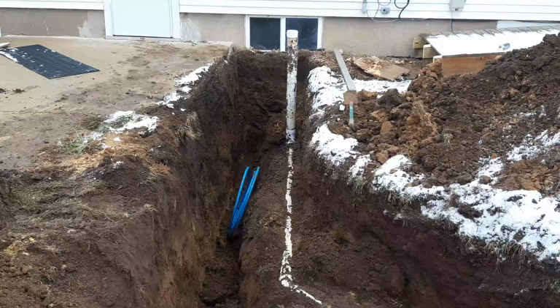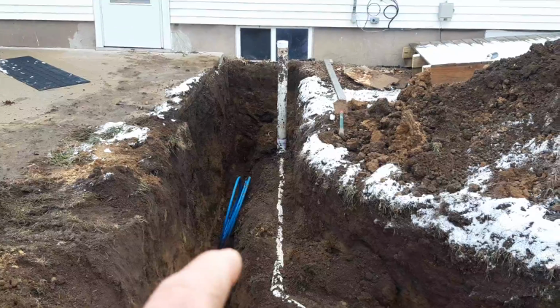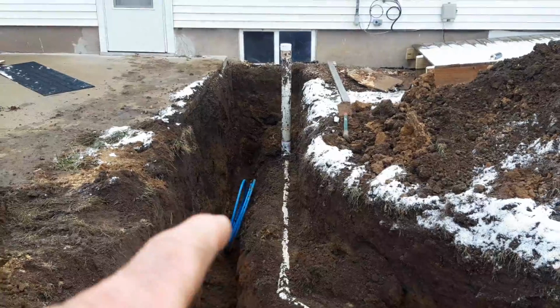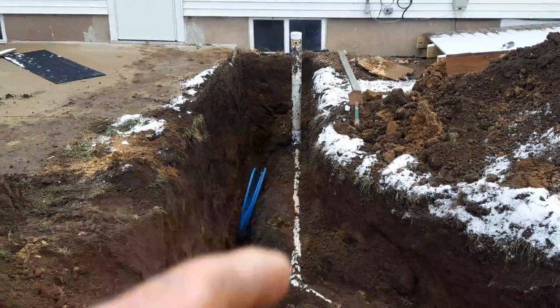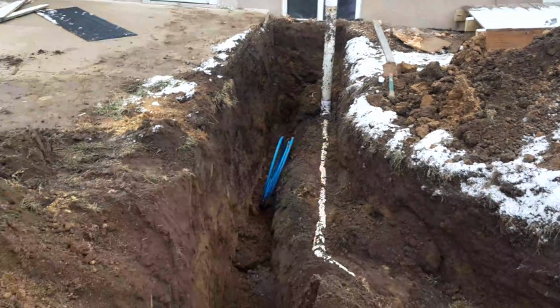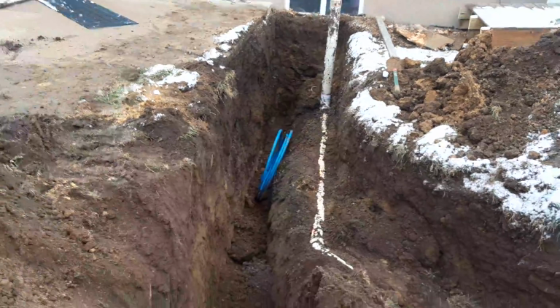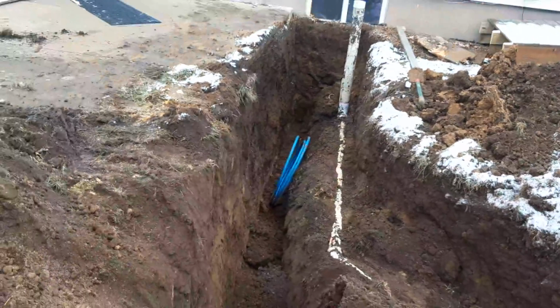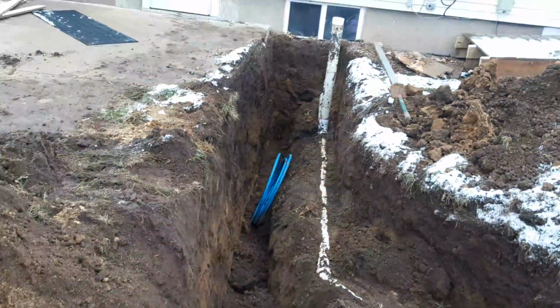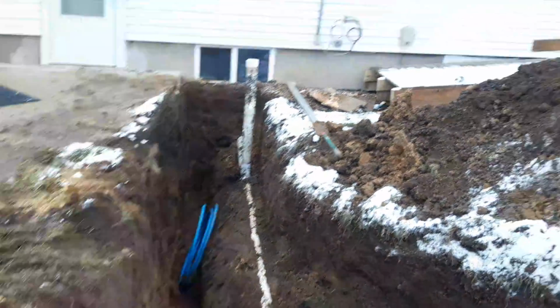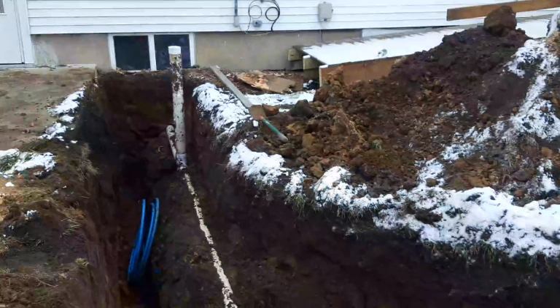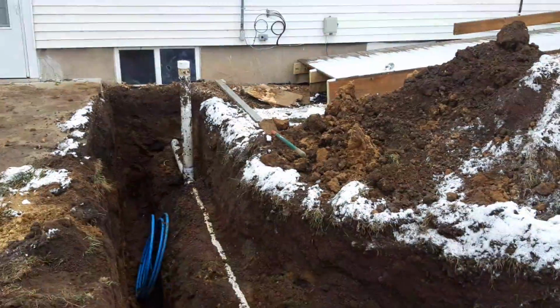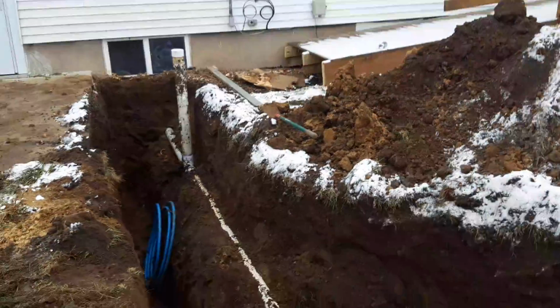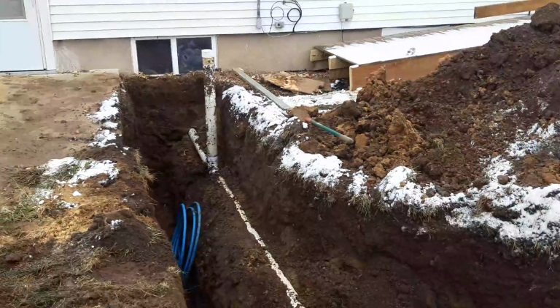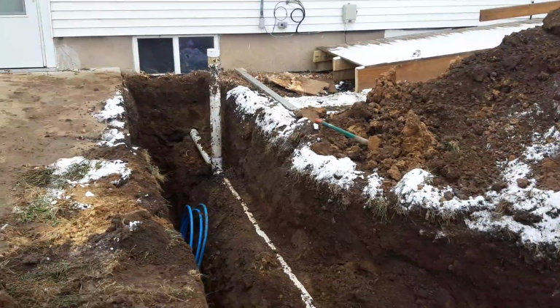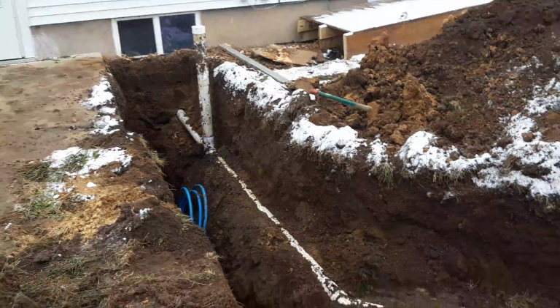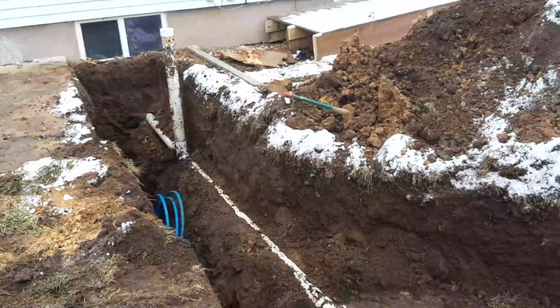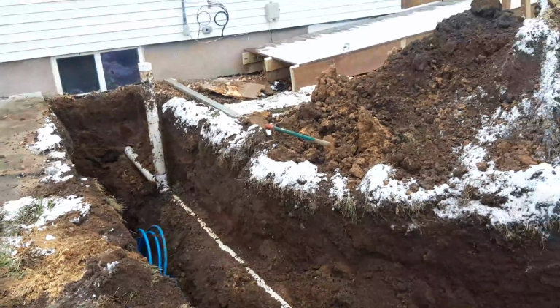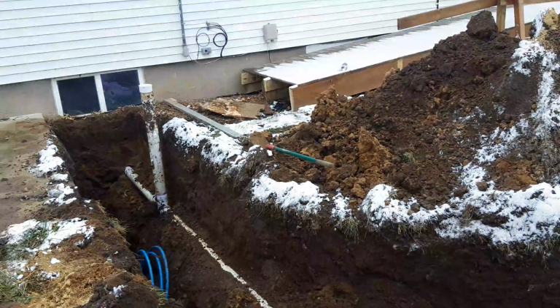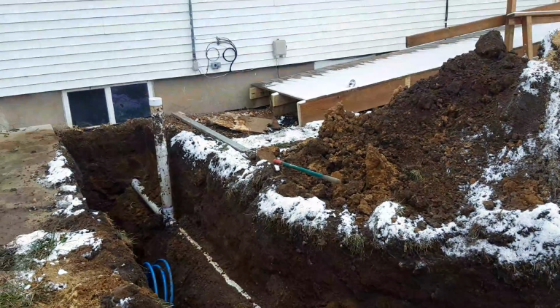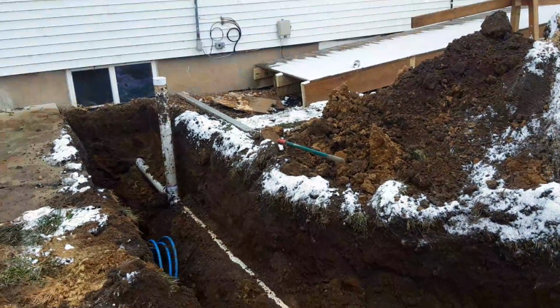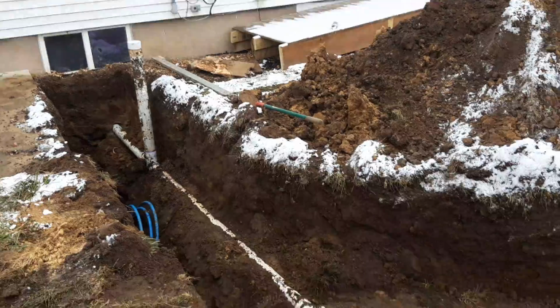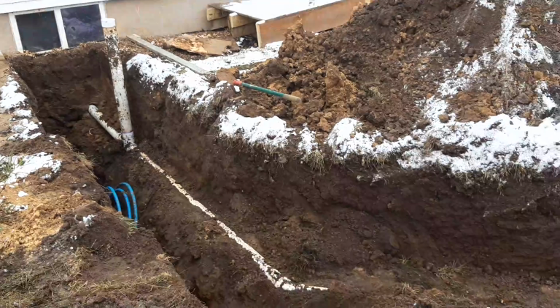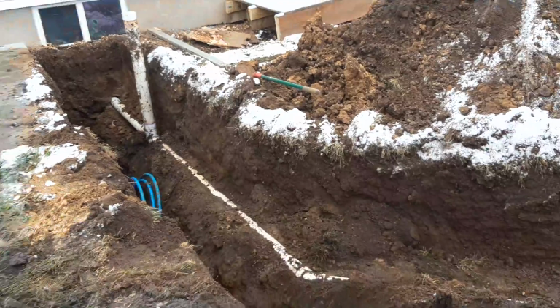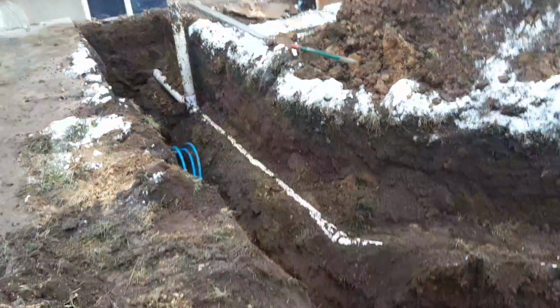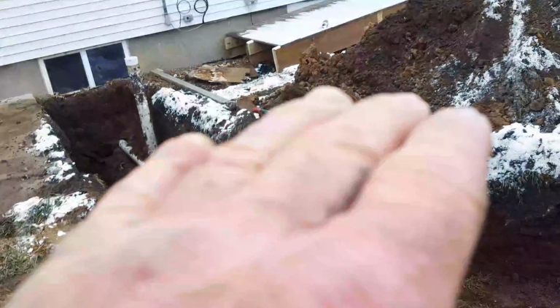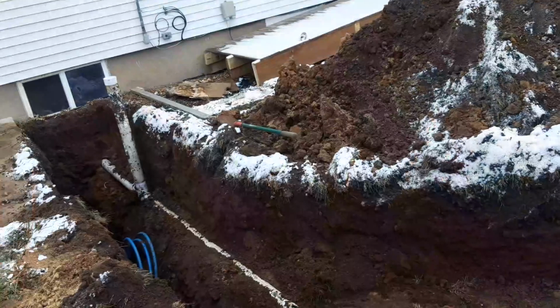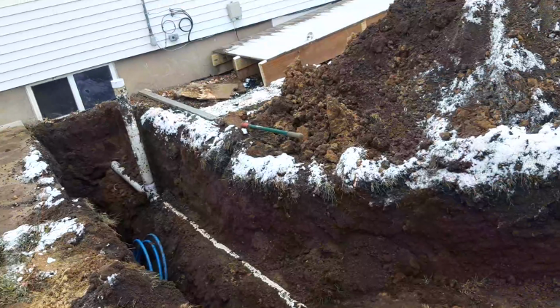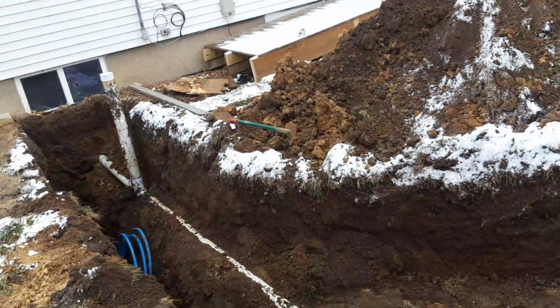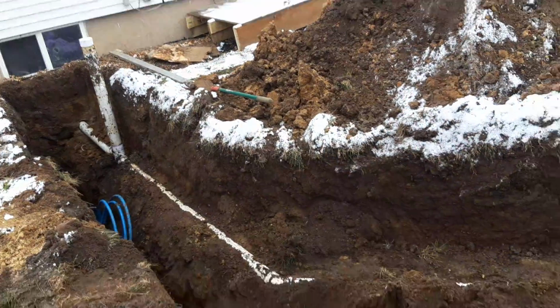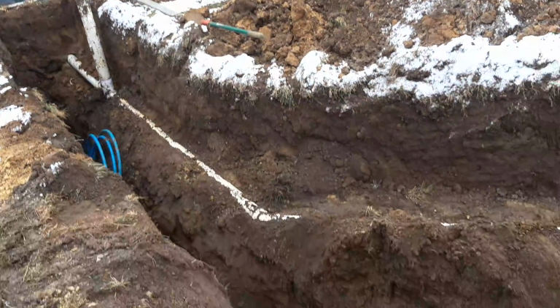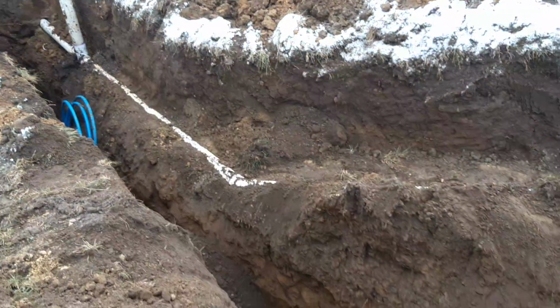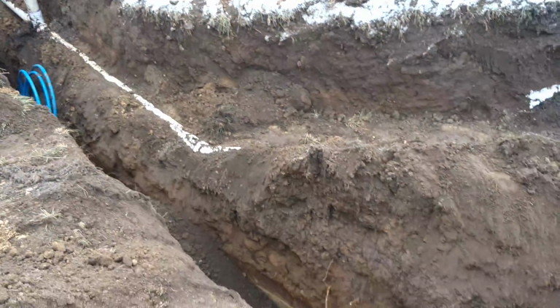Water line. Drain line — it's out of the home. It's already inside. Got to clean out. Hack that off at ground level. Put a cap on it.